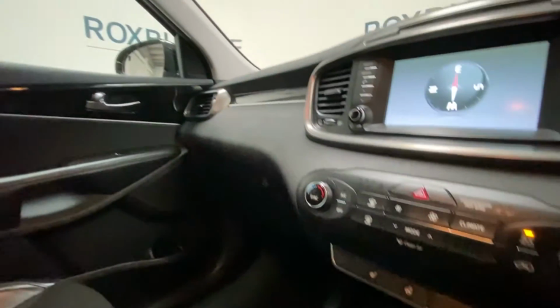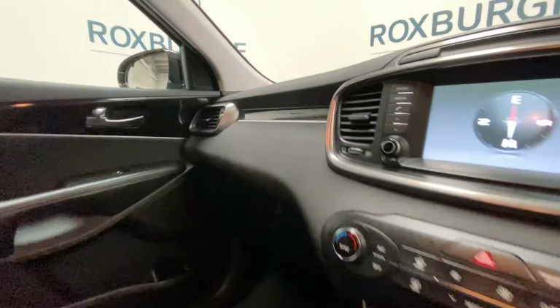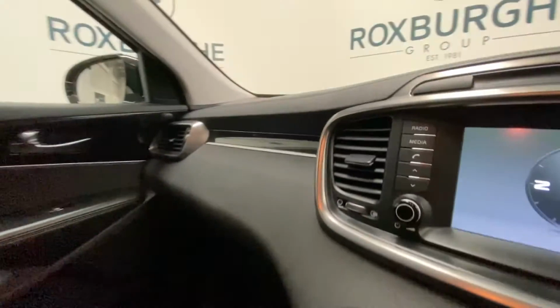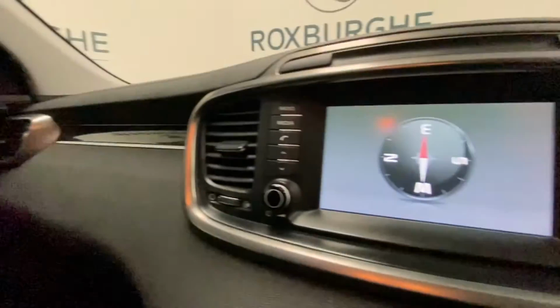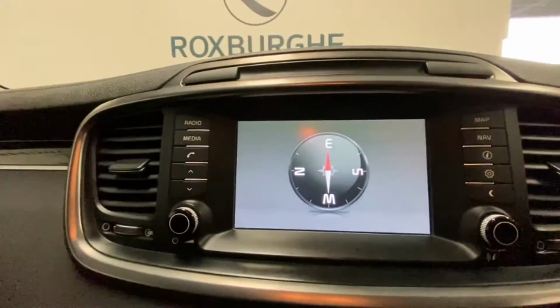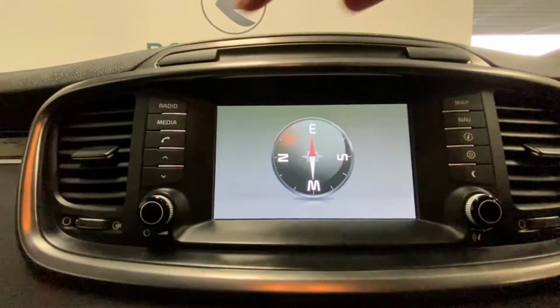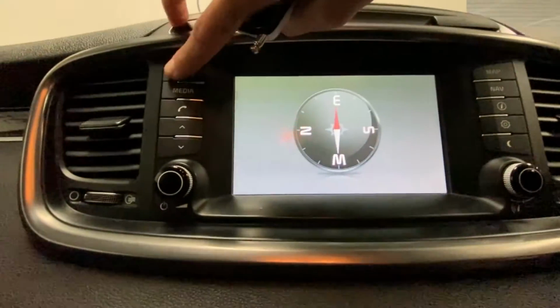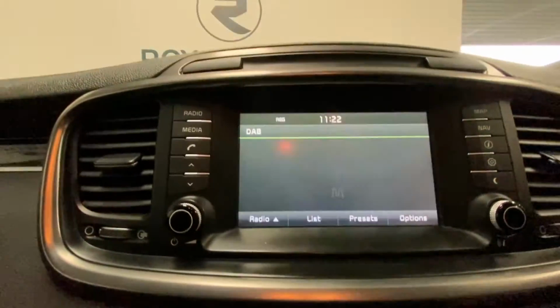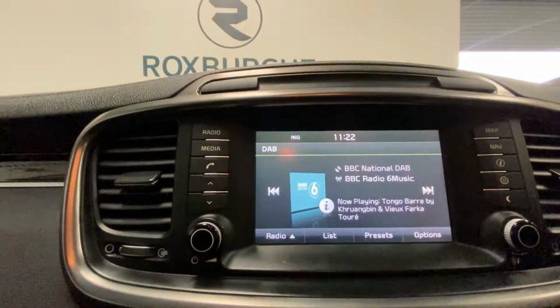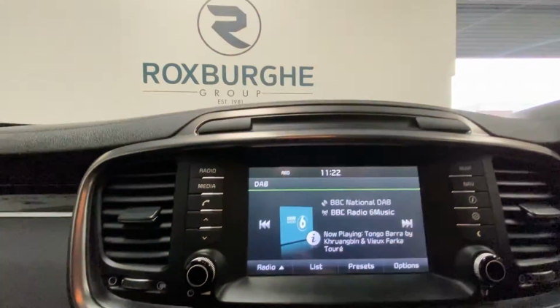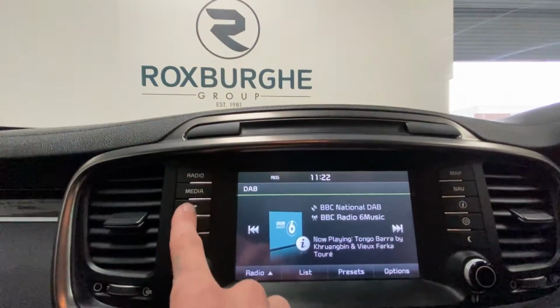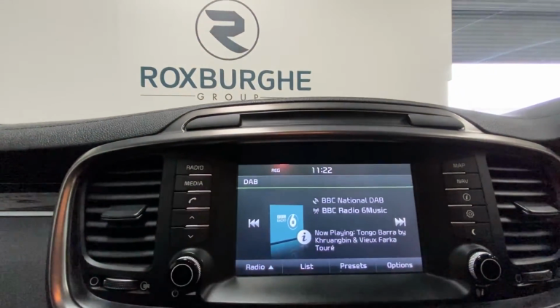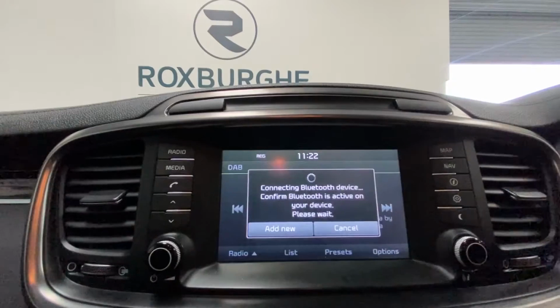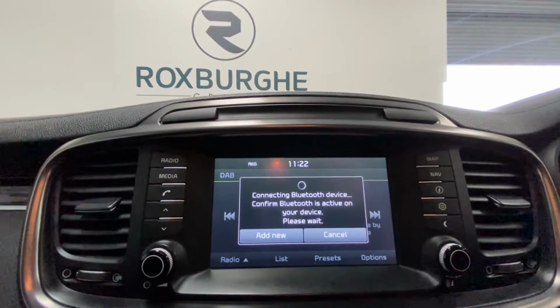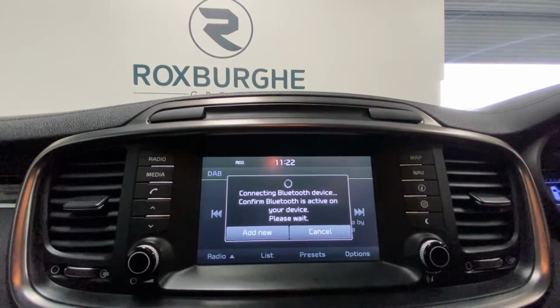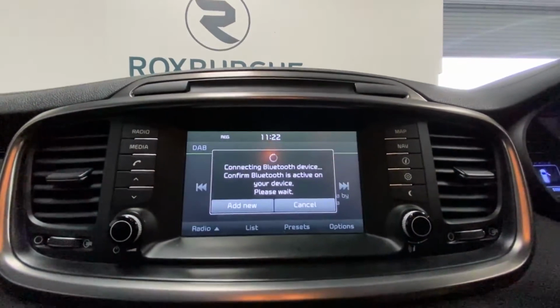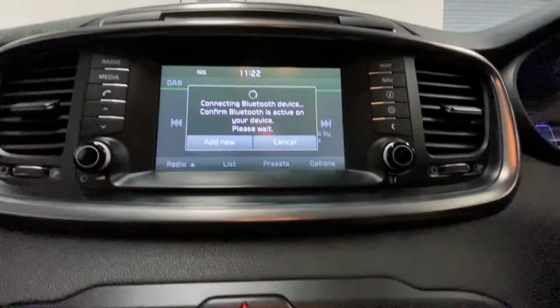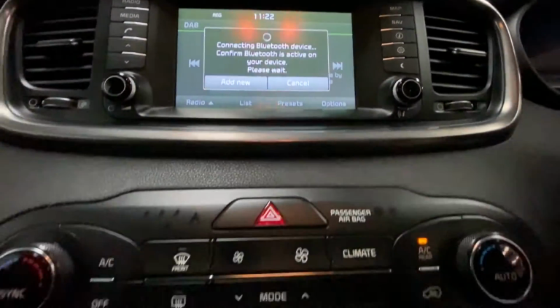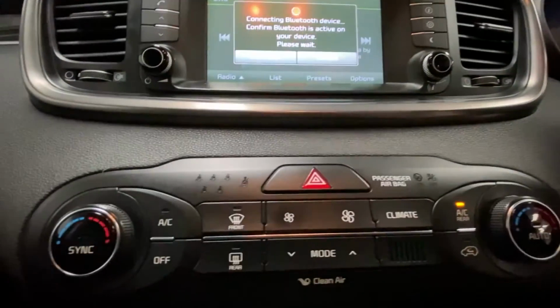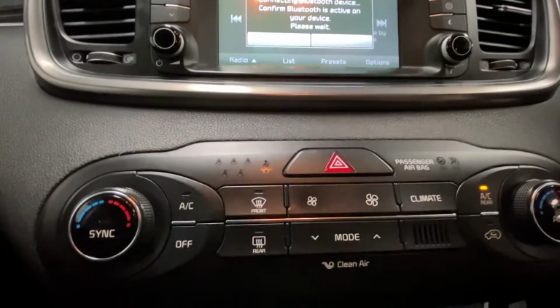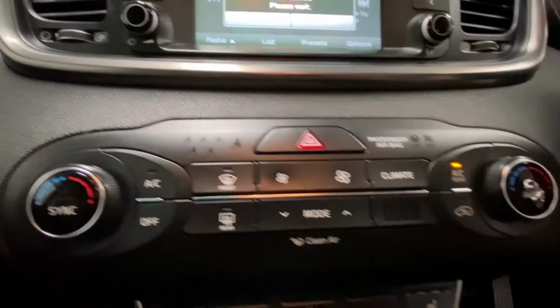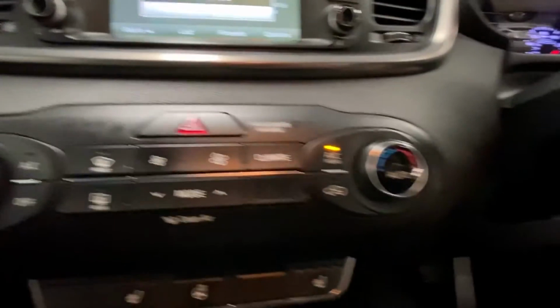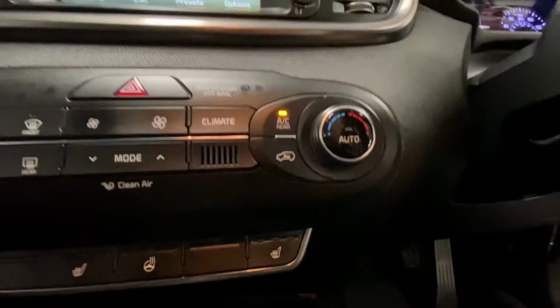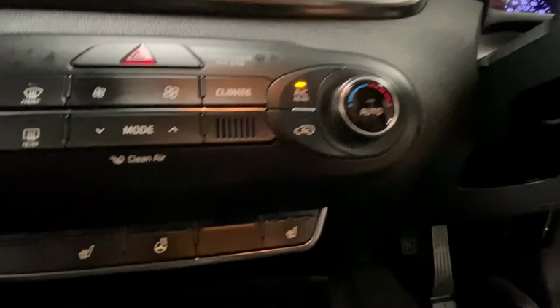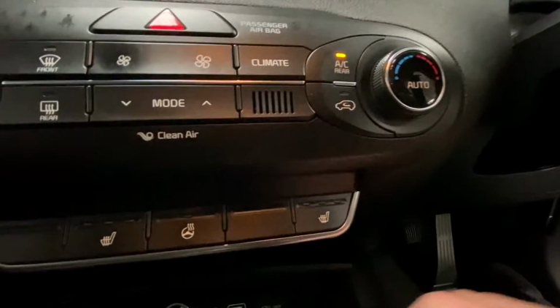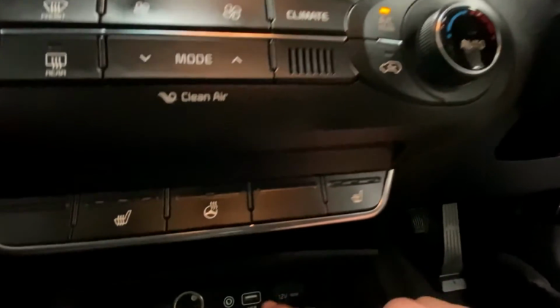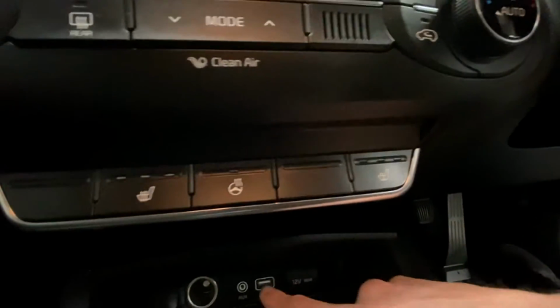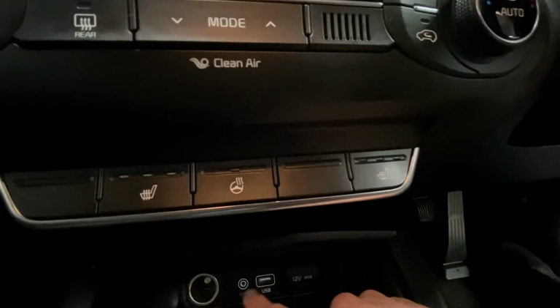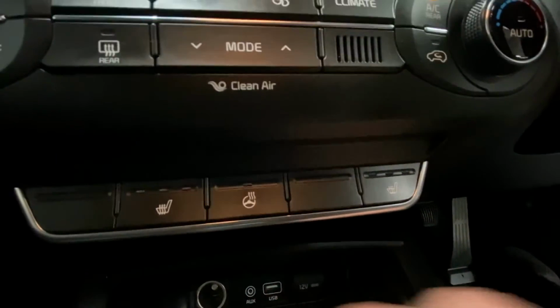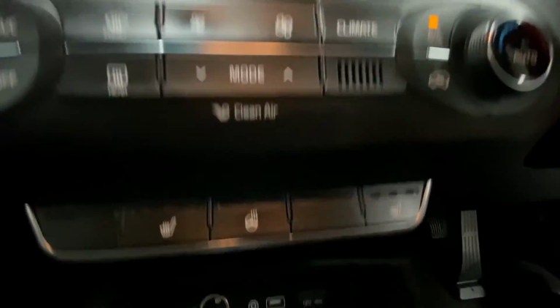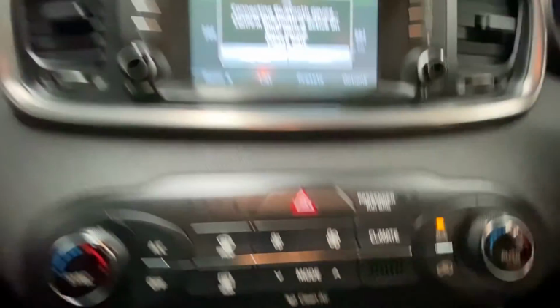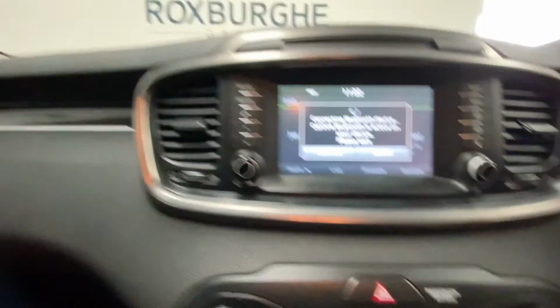Inside the vehicle we've got built-in sat-nav, DAB digital radio, Bluetooth connectivity for your phone, climate adjusters, and USB charge points for your device.